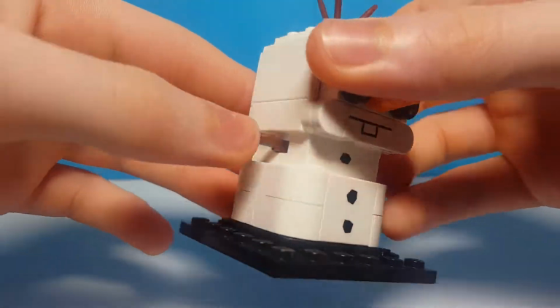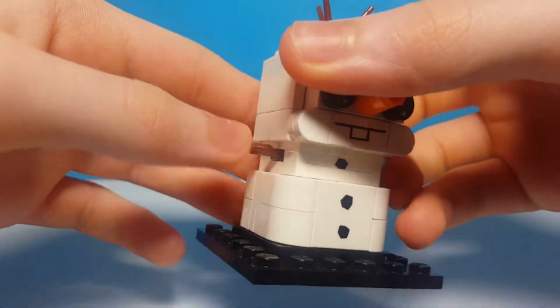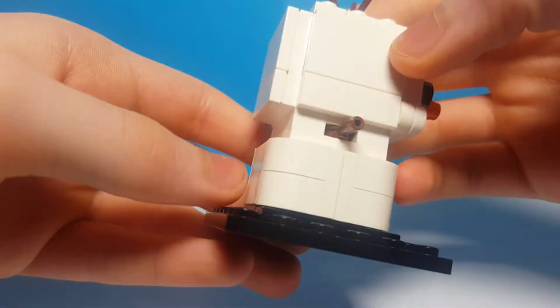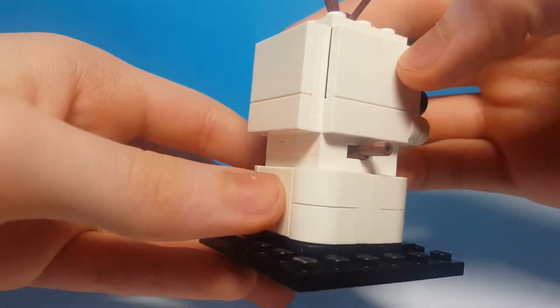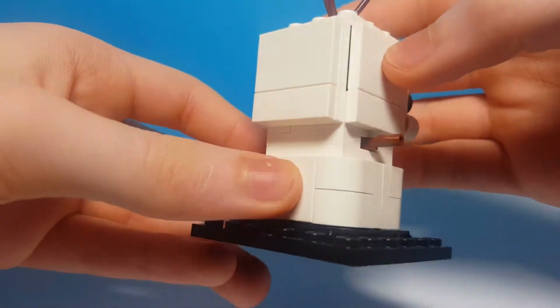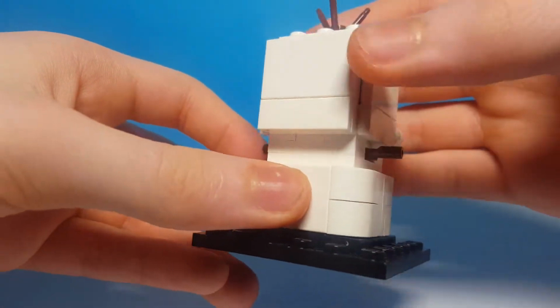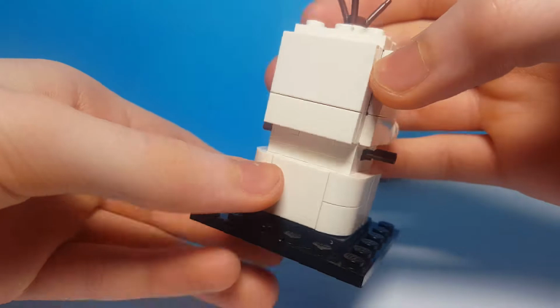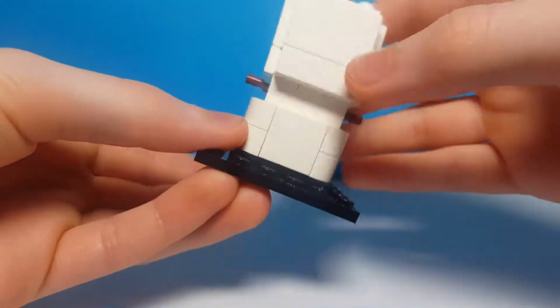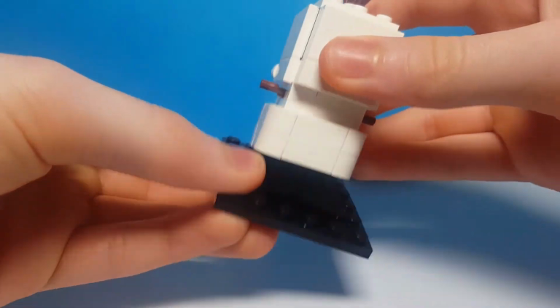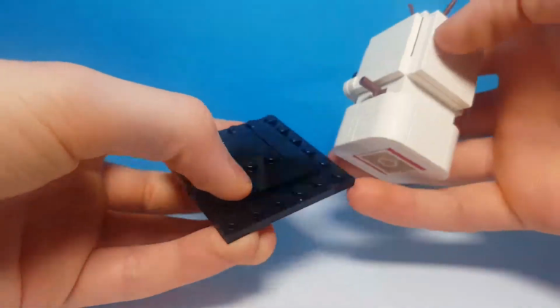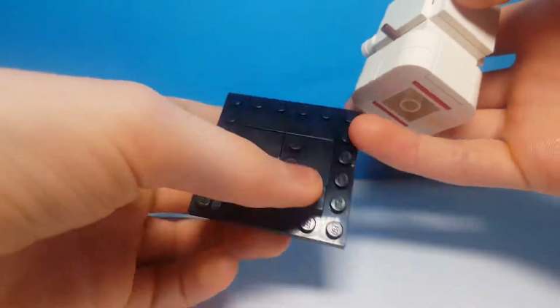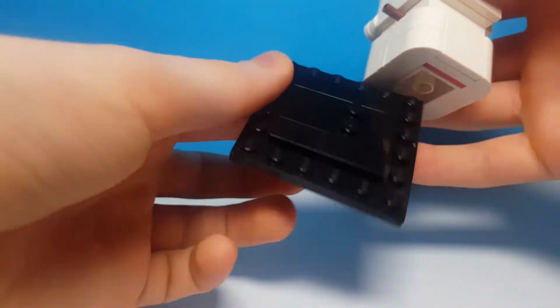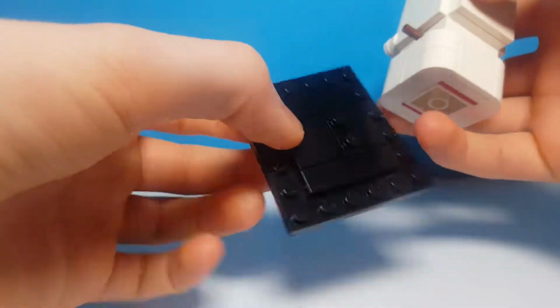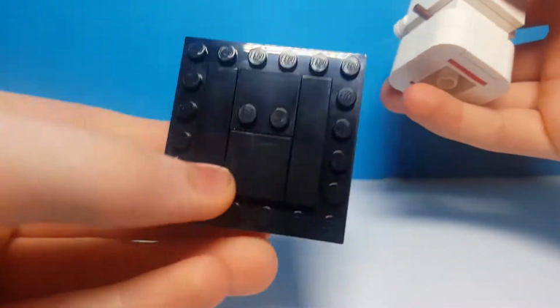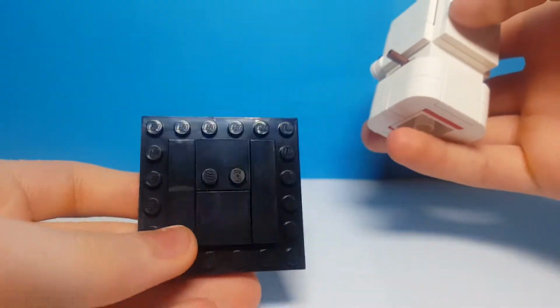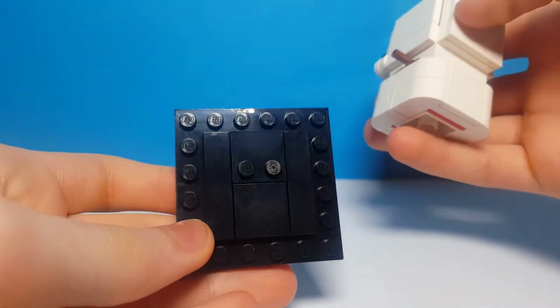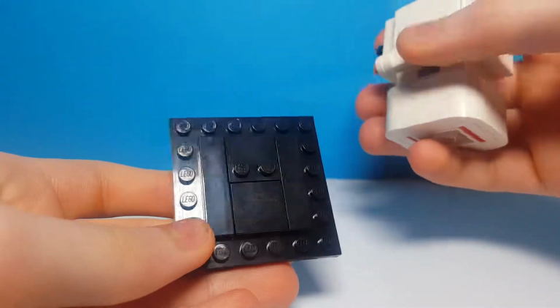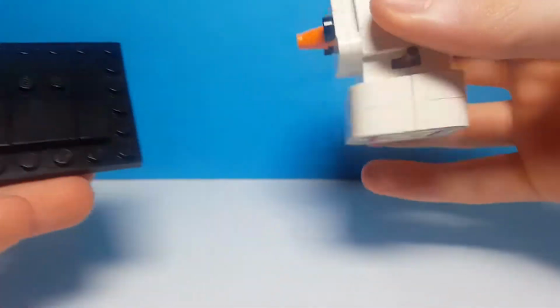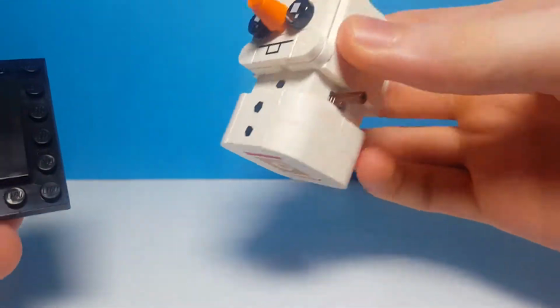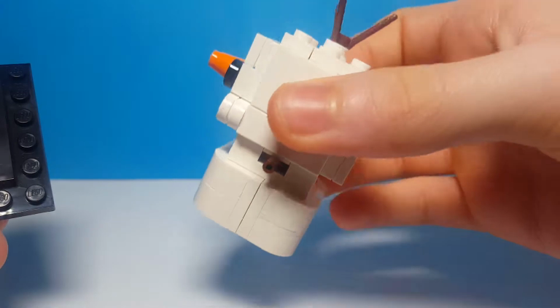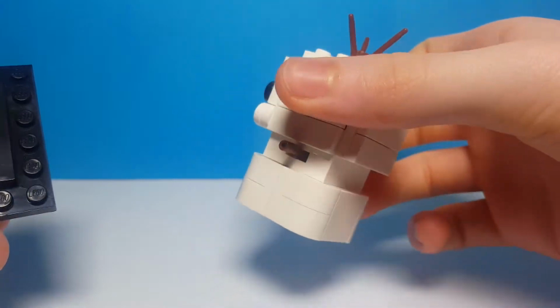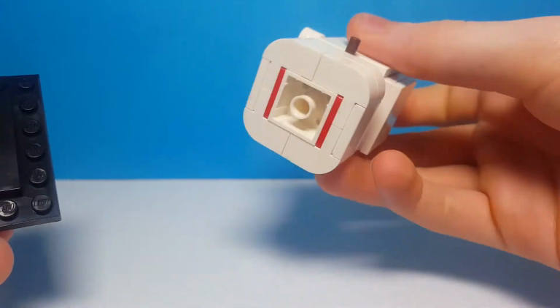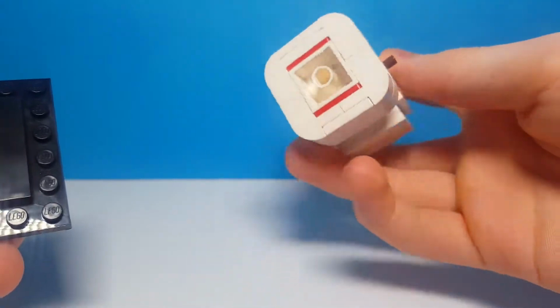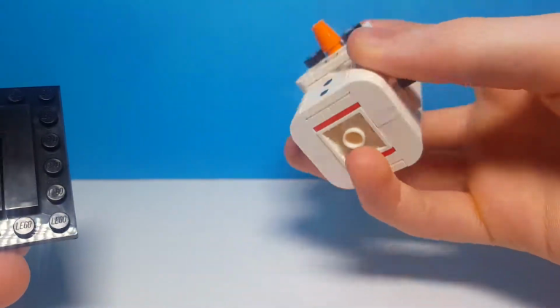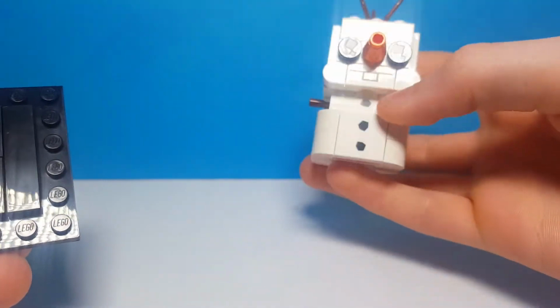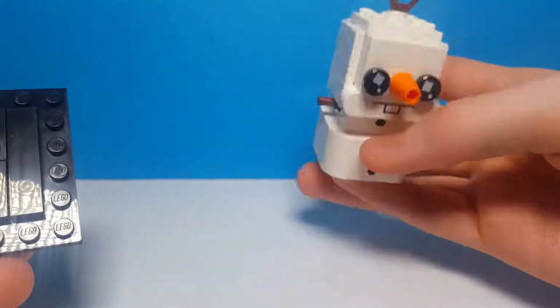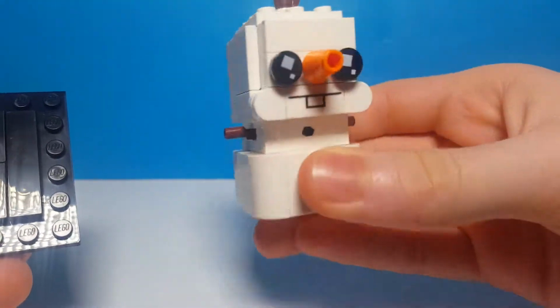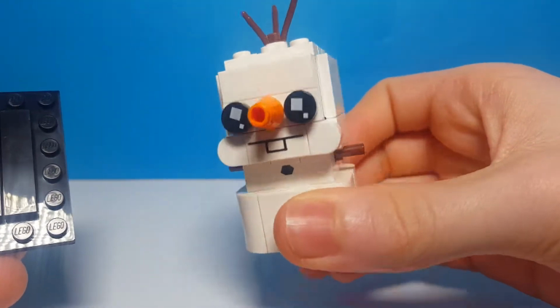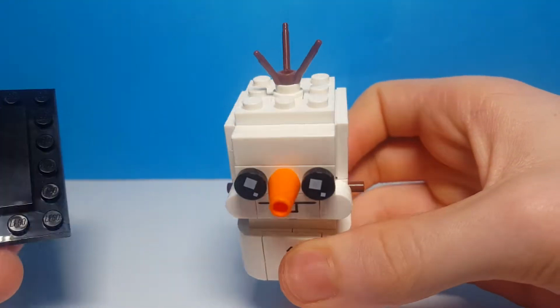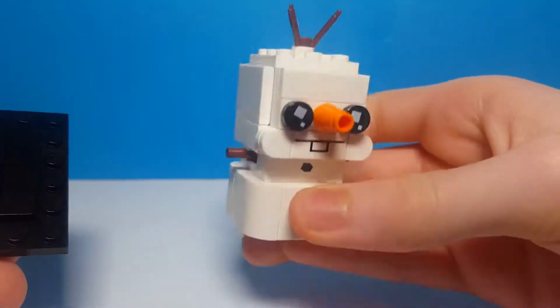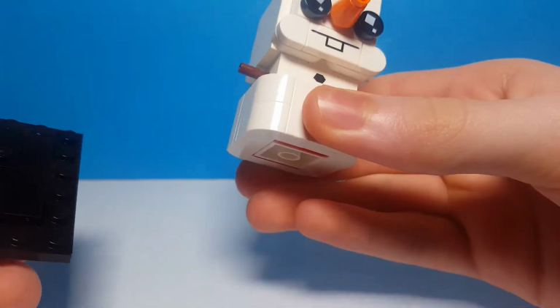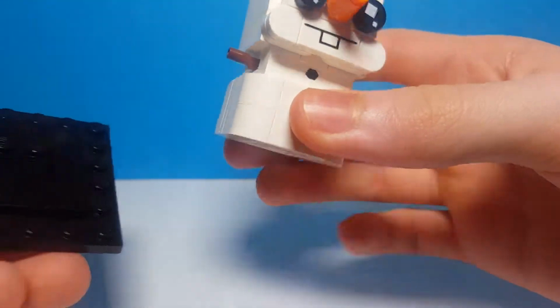He has little stick arms as well, which I think is a new piece, and his base is made differently with a rounded off bottom. I actually really love this Brickhead — I think he's really cool.